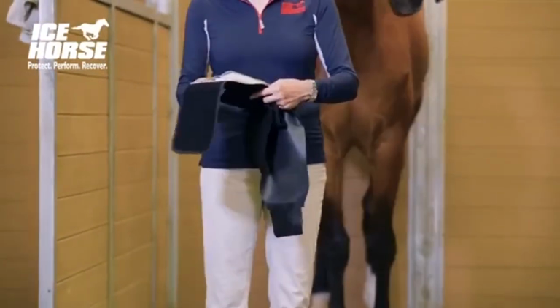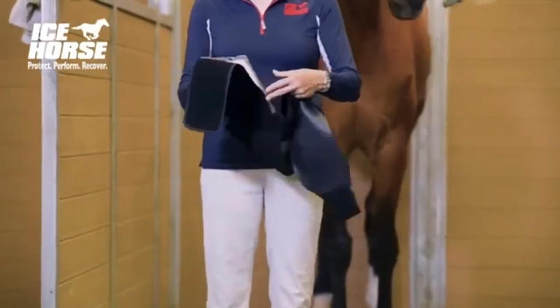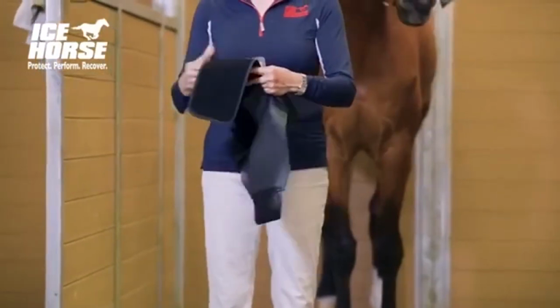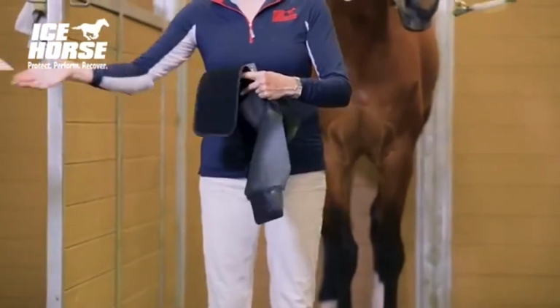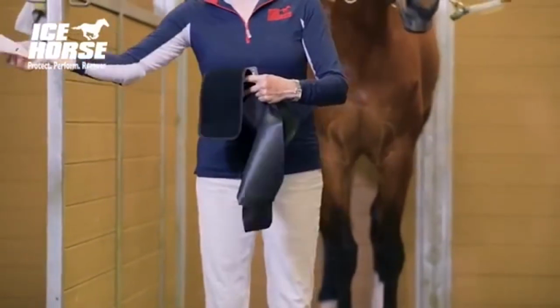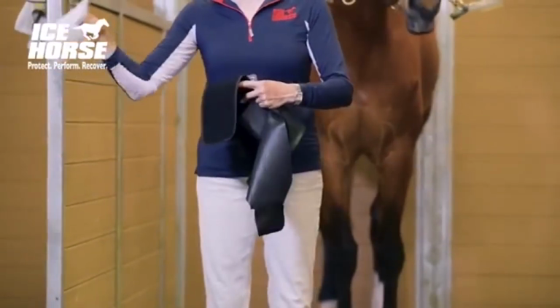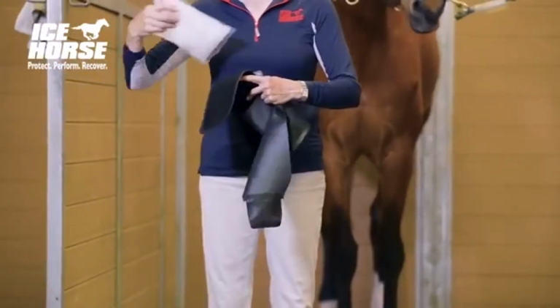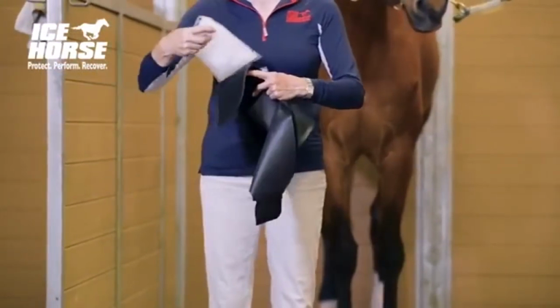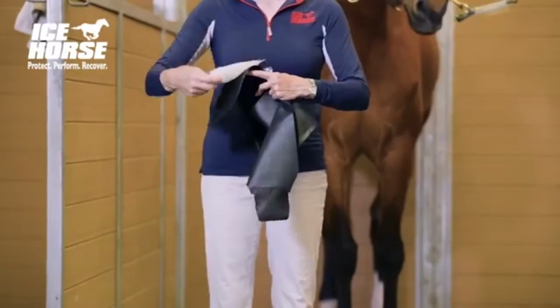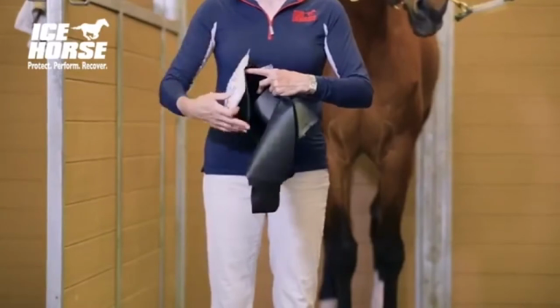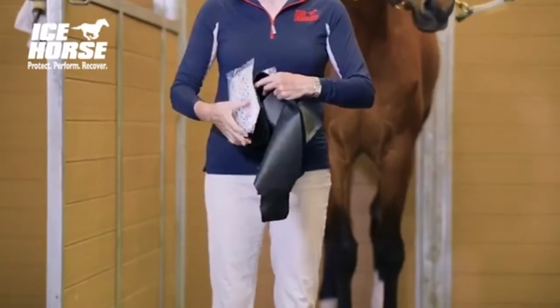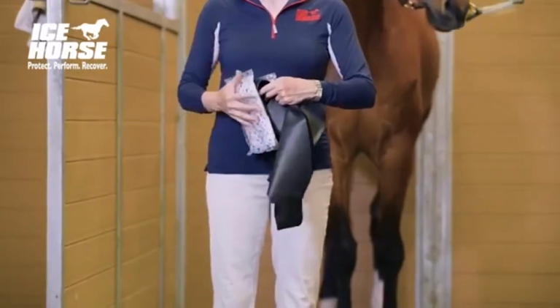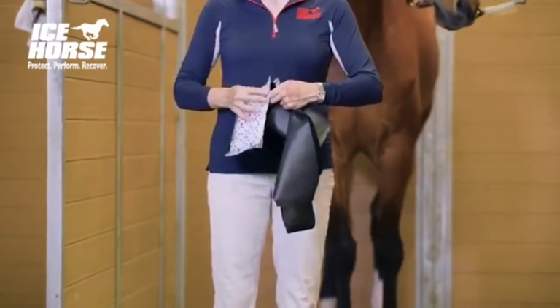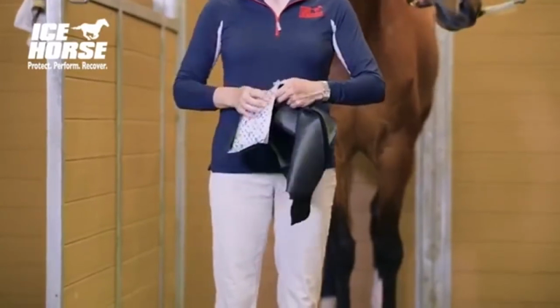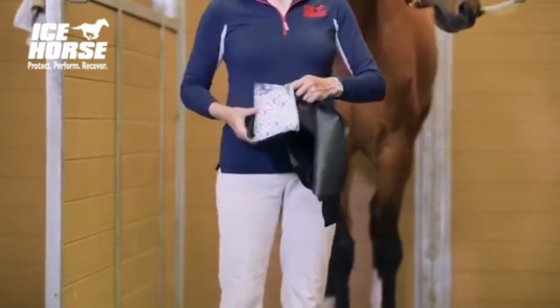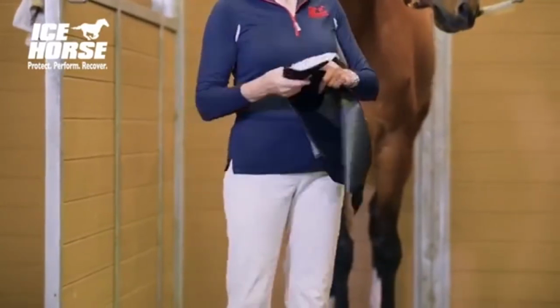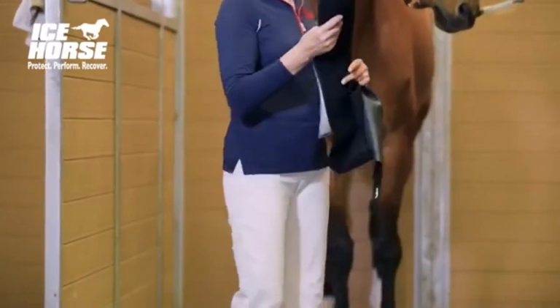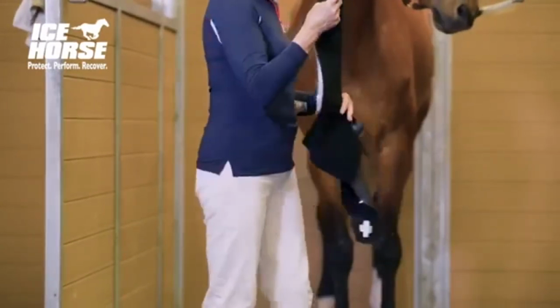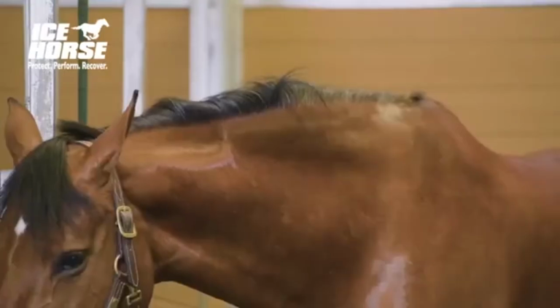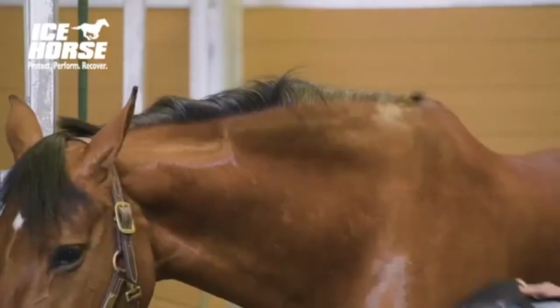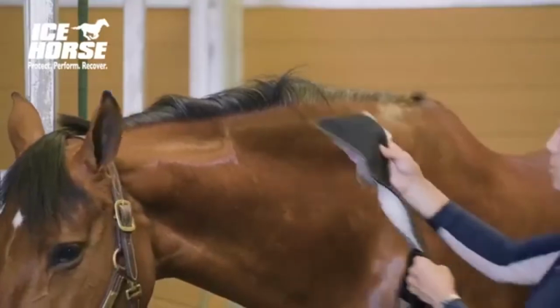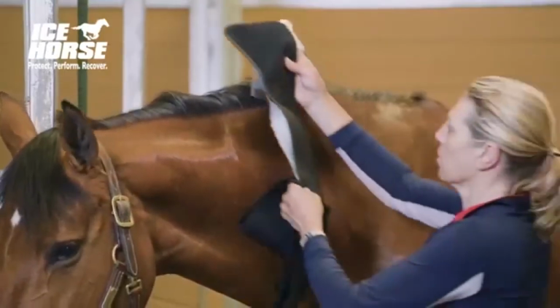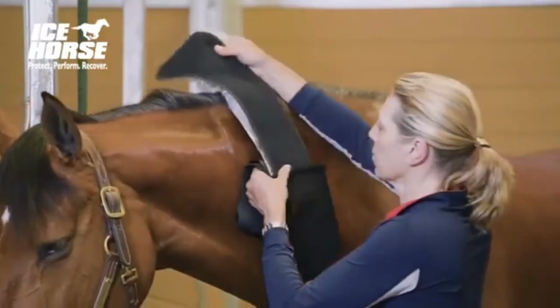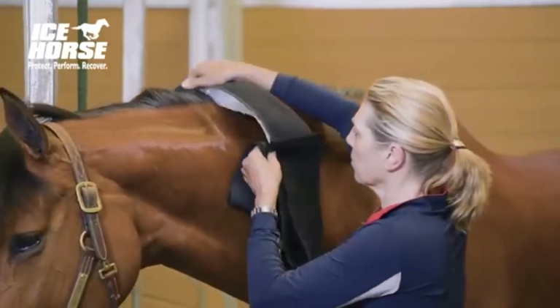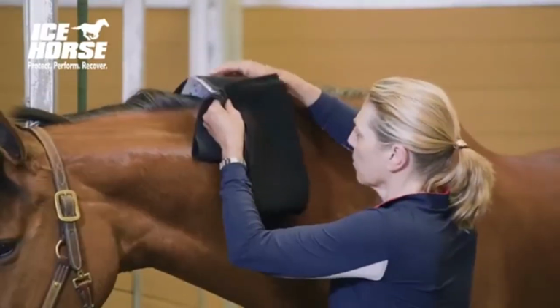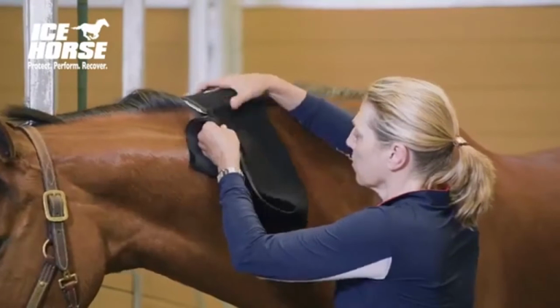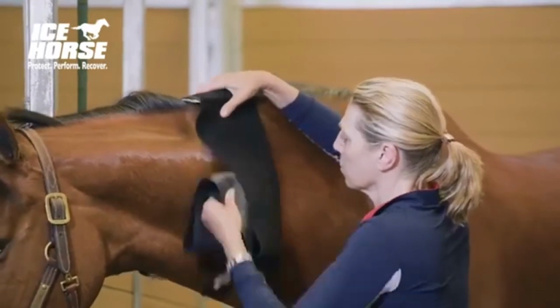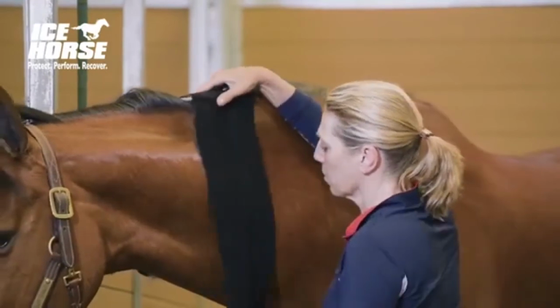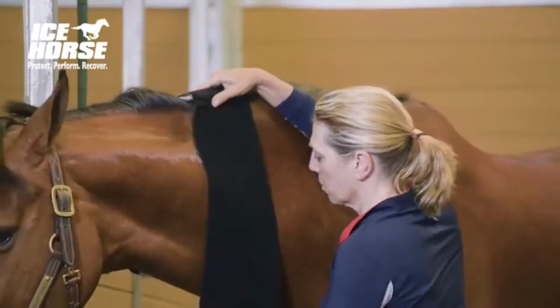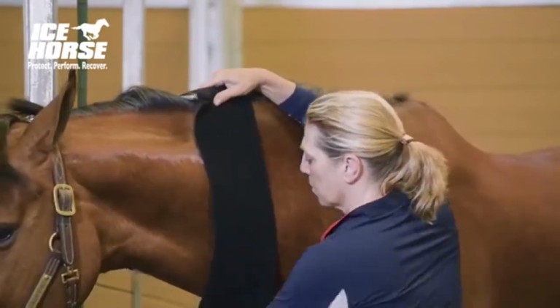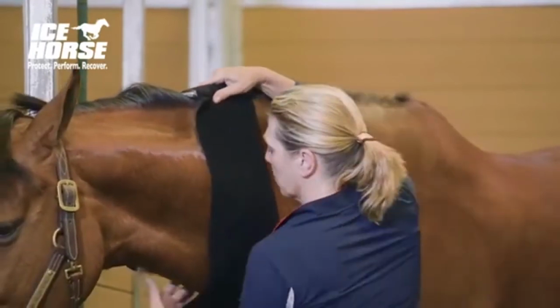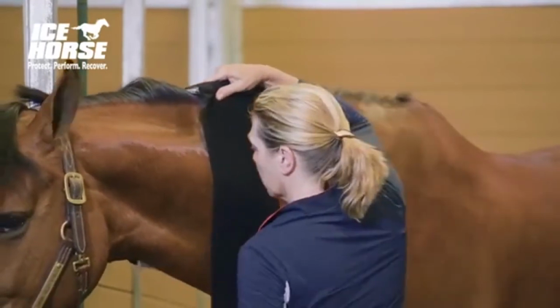This wrap was designed to ice hard to treat areas like knees or fetlocks, or a veterinary favorite which is necks after shots or IV insertions.